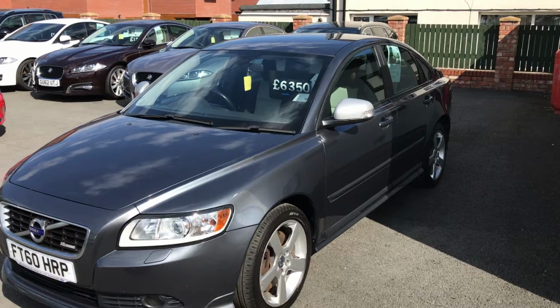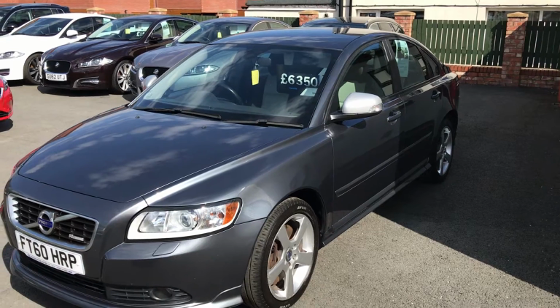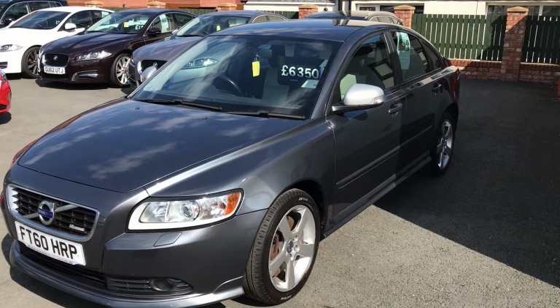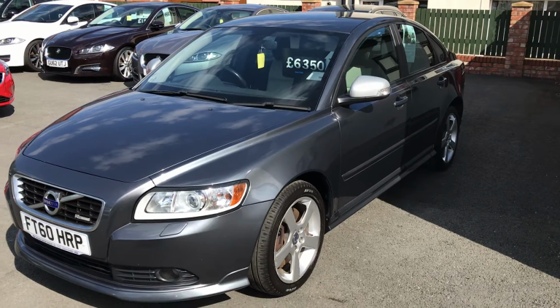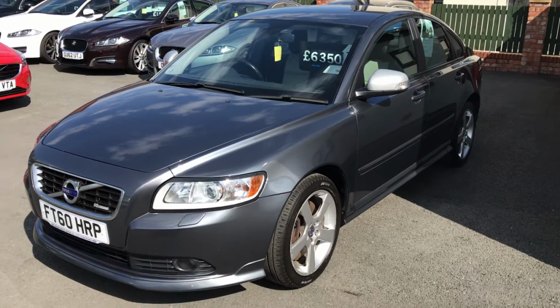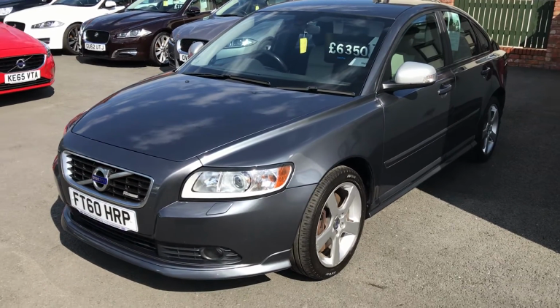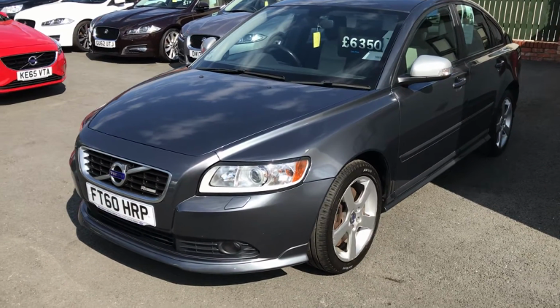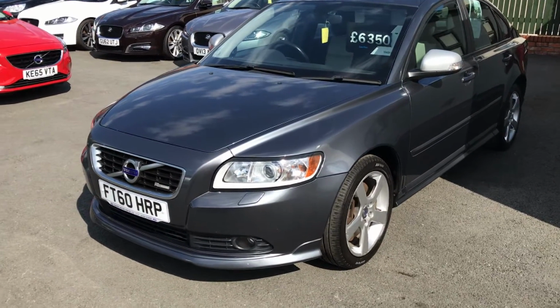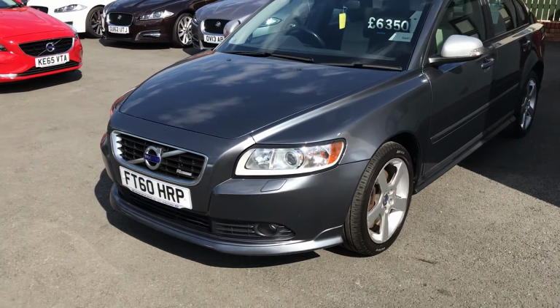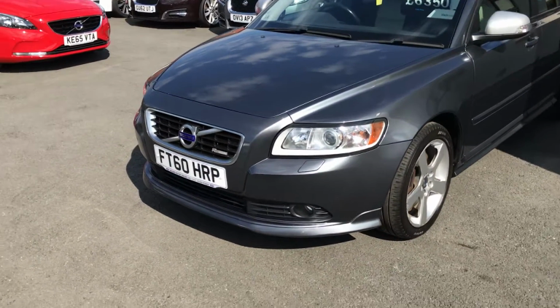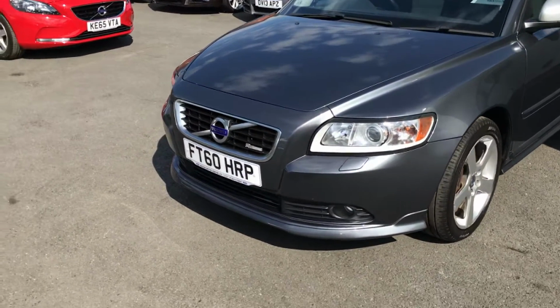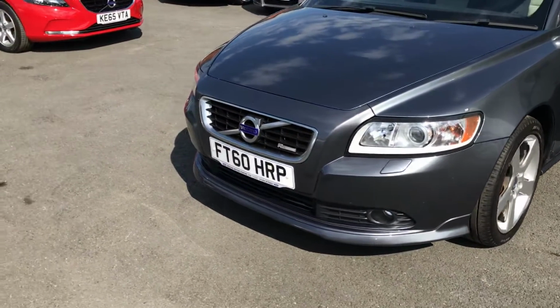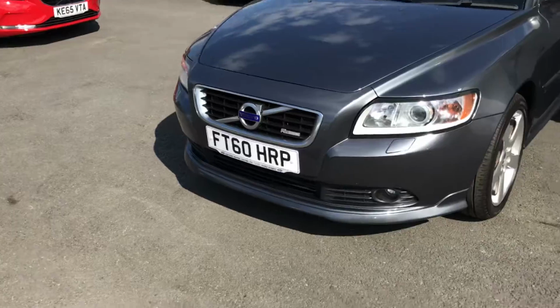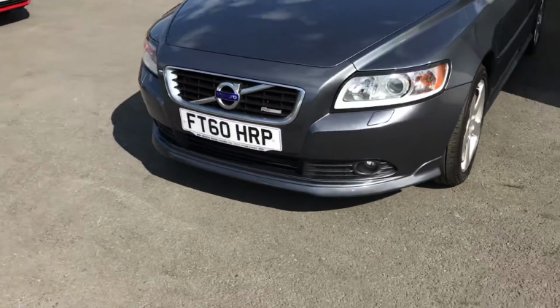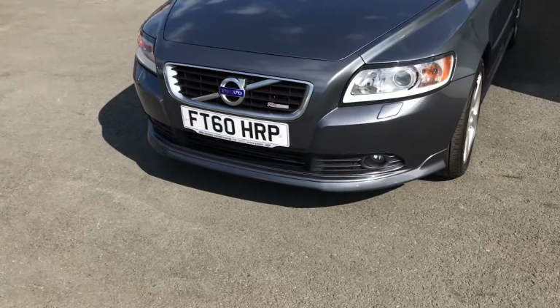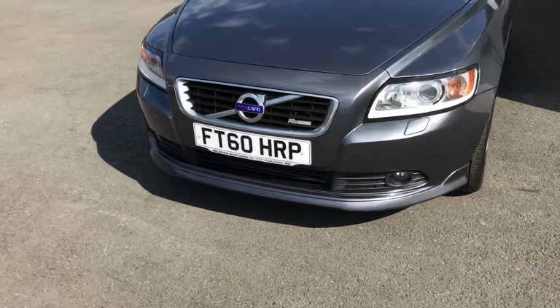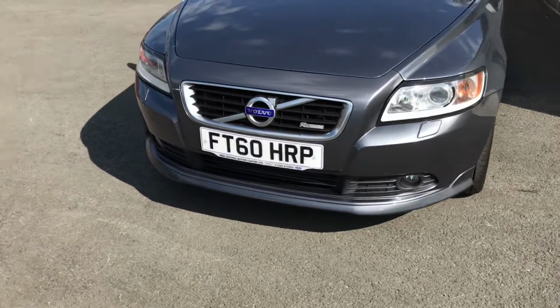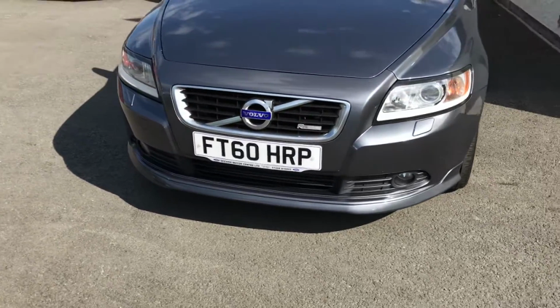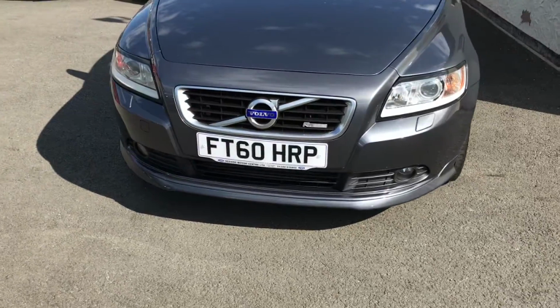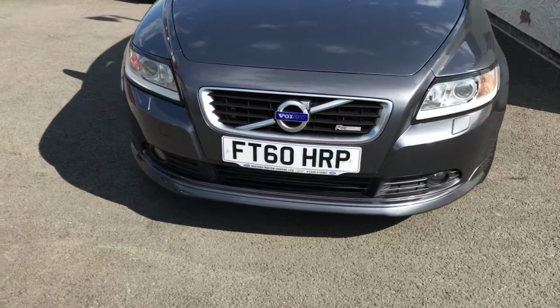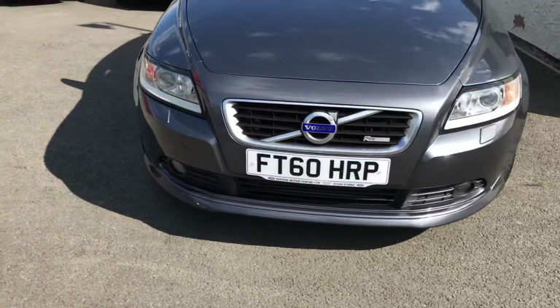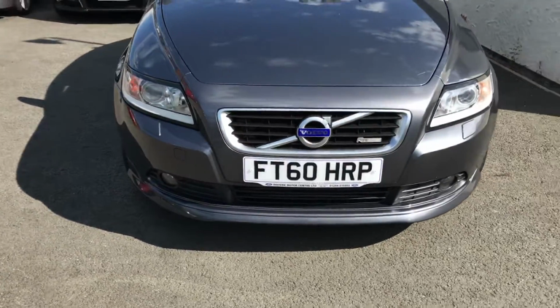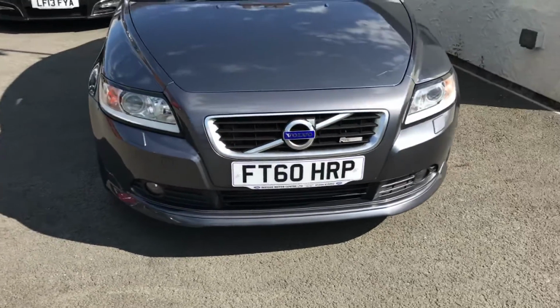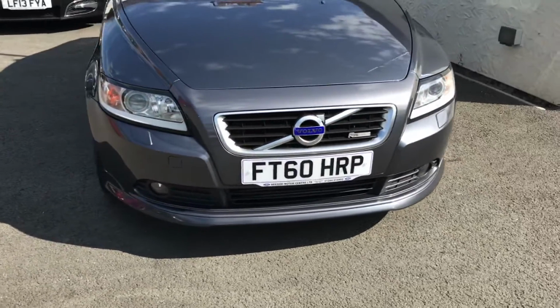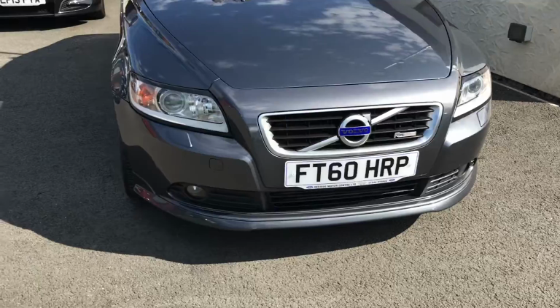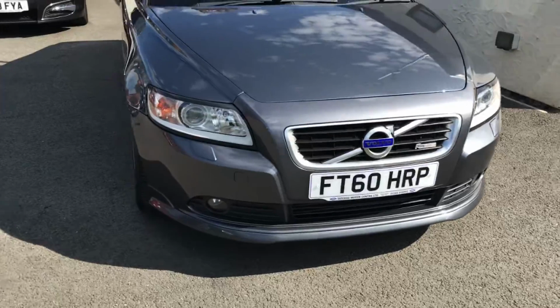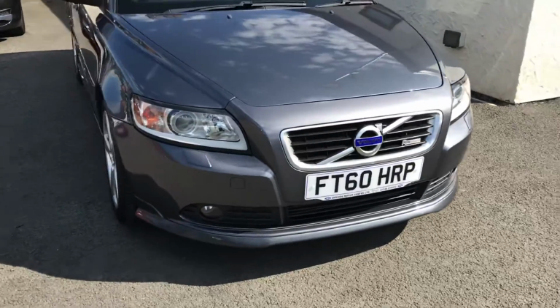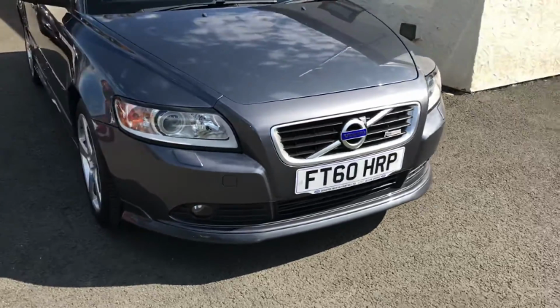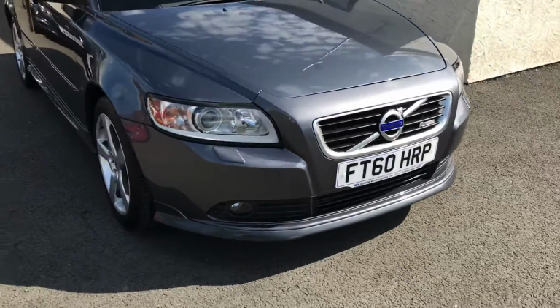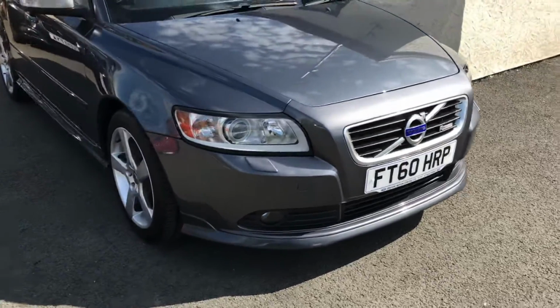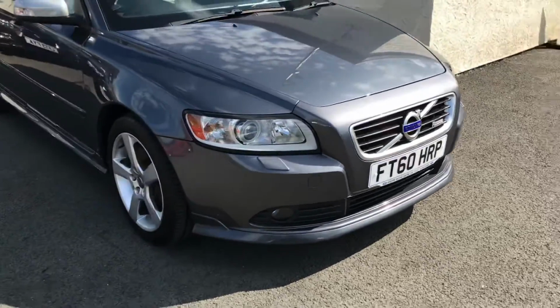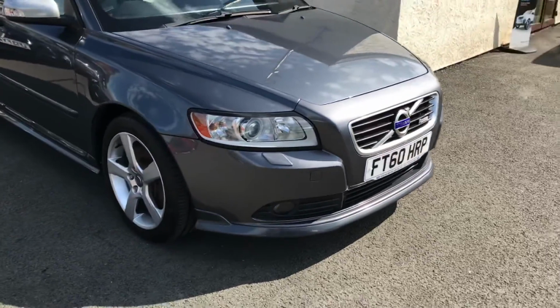Welcome to Teaside Motor Centre, I'm Wilt. Today we've got for you a Volvo S40, D4R Design, 175bhp, 2011 on a 60 plate, it's a 2 litre diesel, finished in titanium grey.